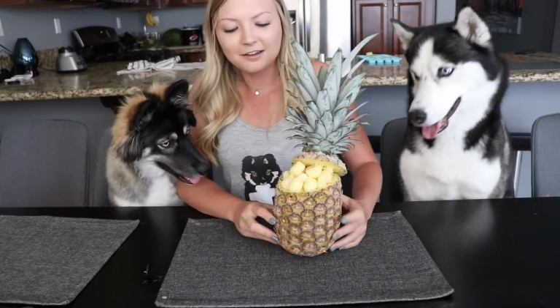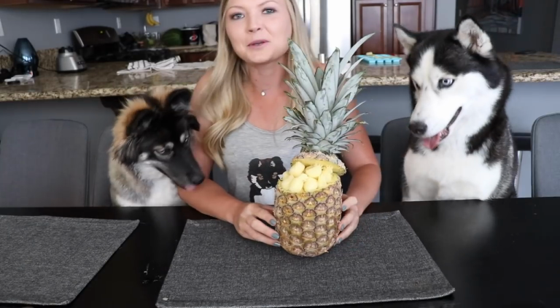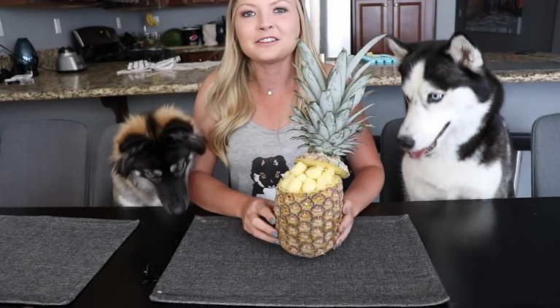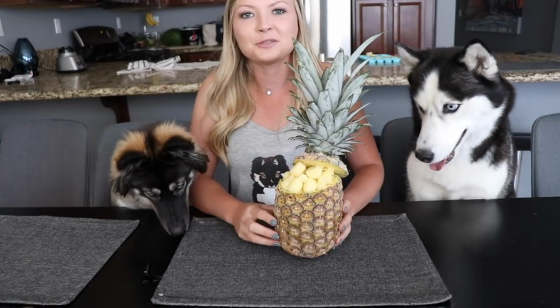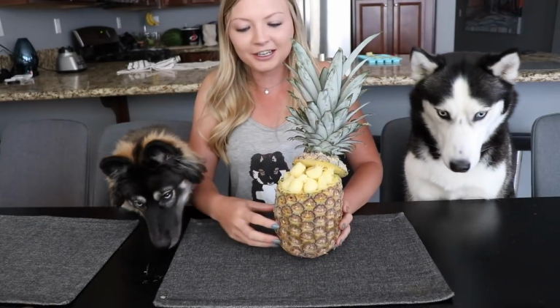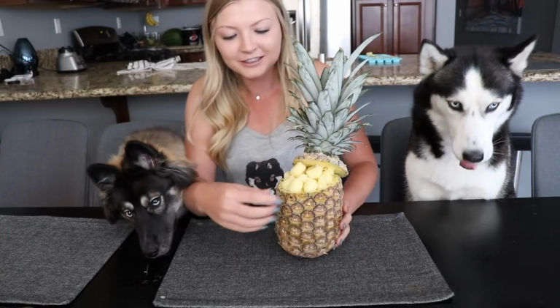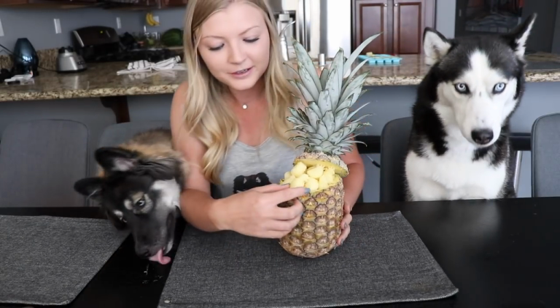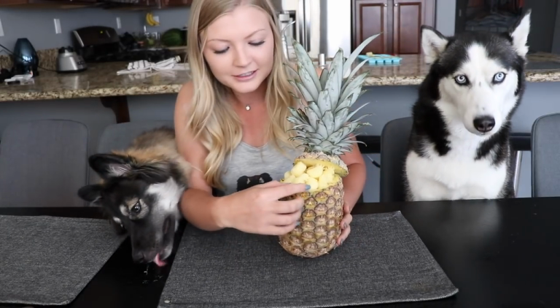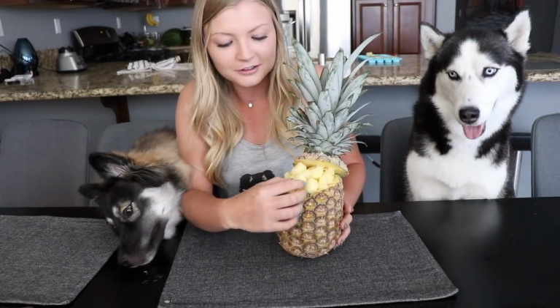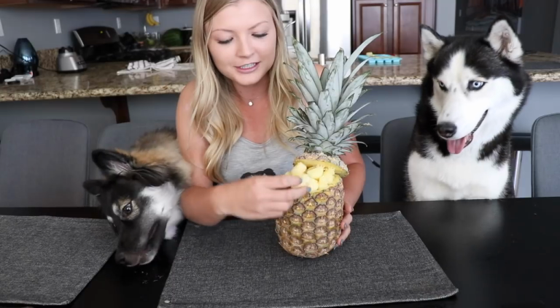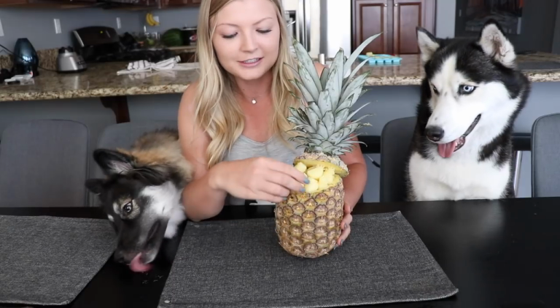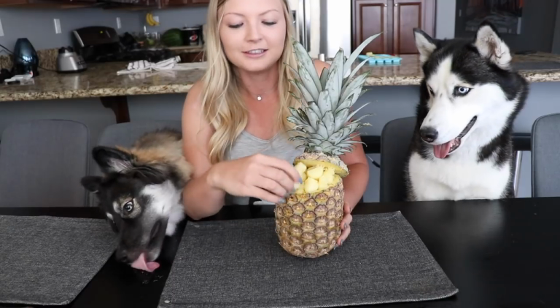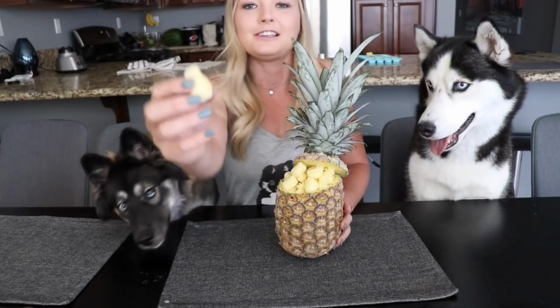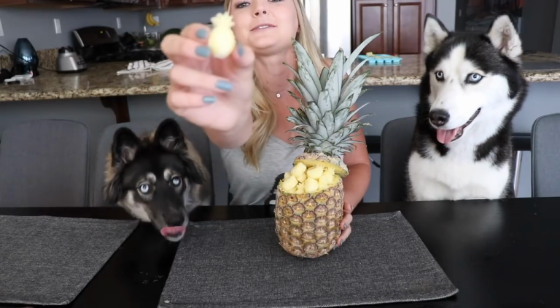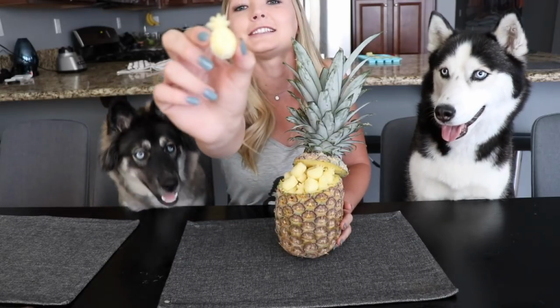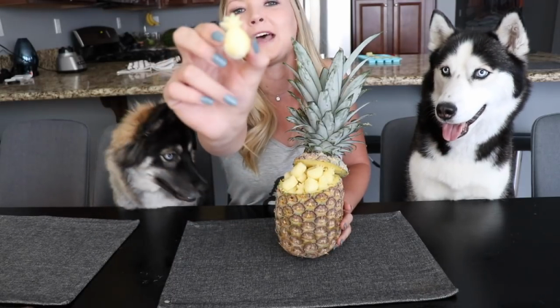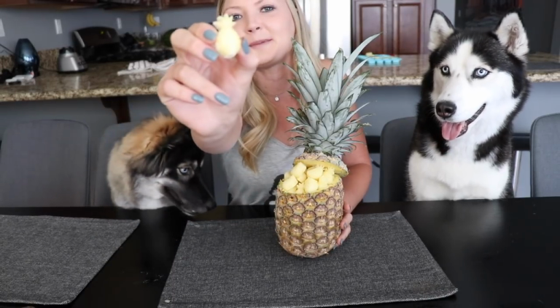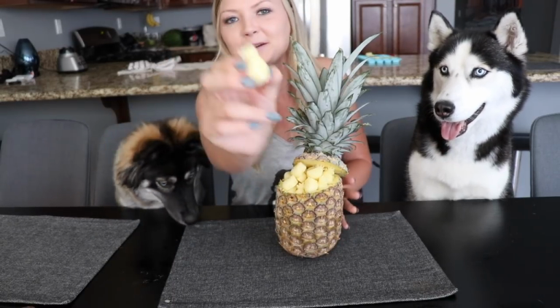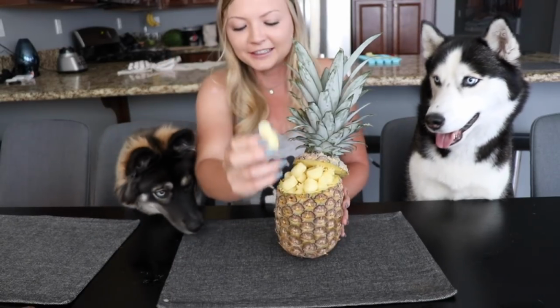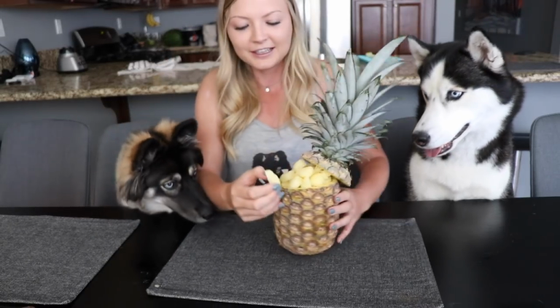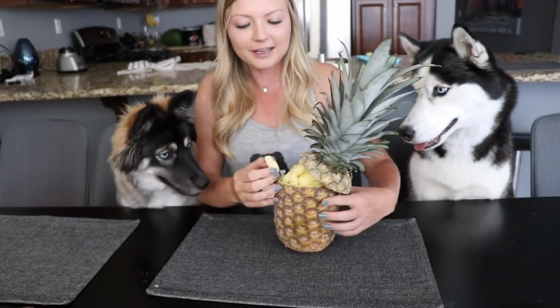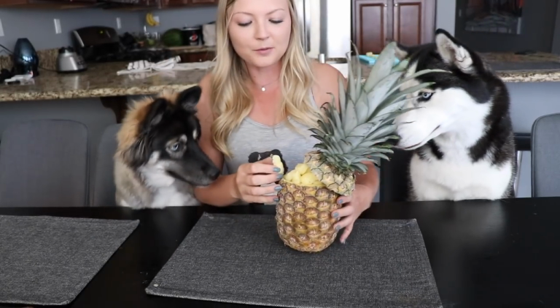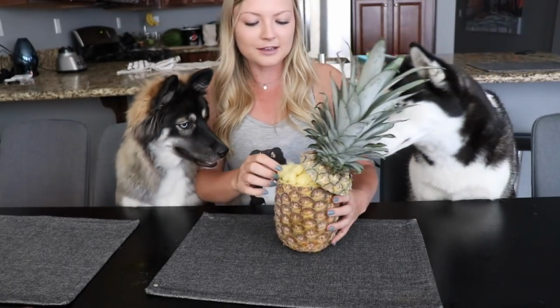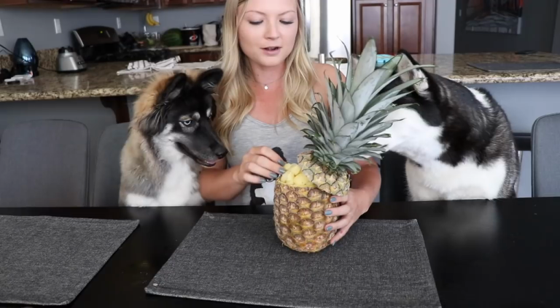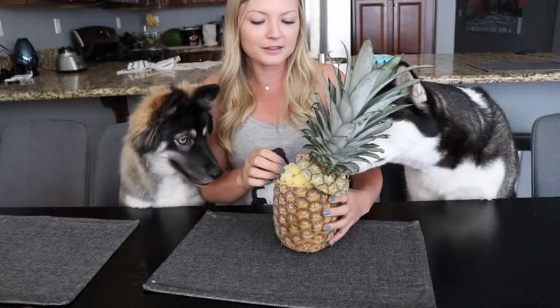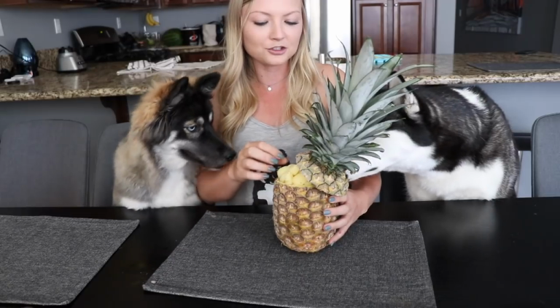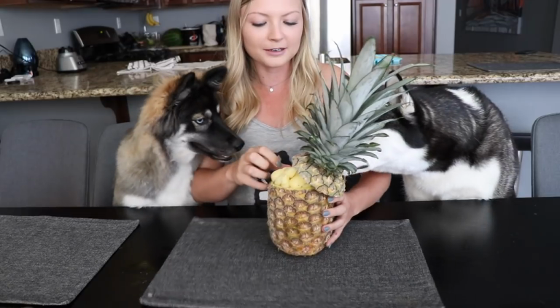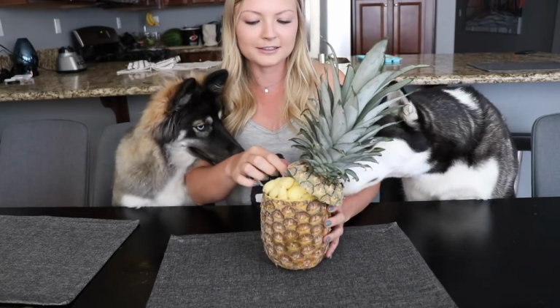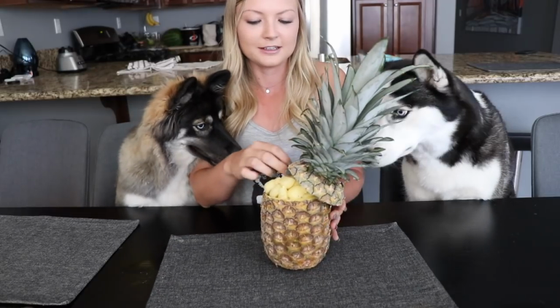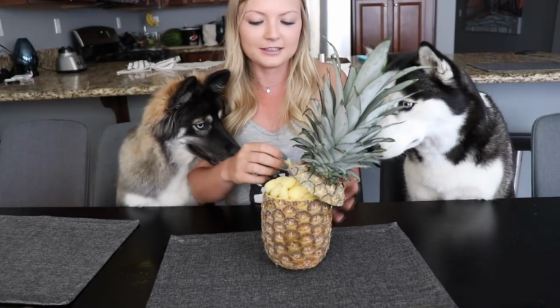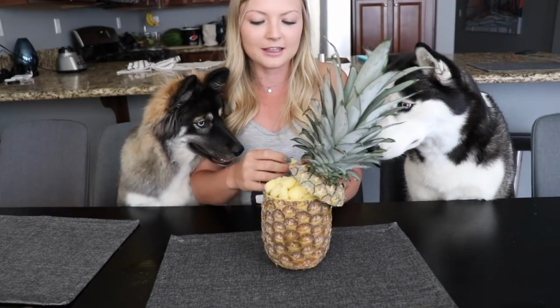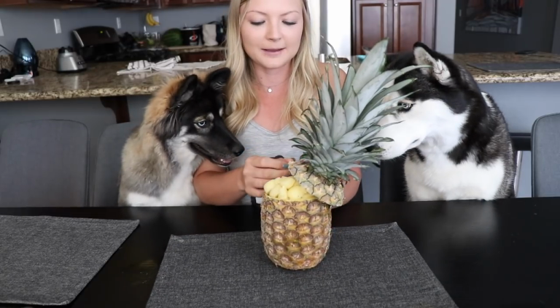Alright, so here's the finished product. We got these cute little treats — you can see we got some pineapples, a couple of watermelons and strawberries. Let's see how they like them.